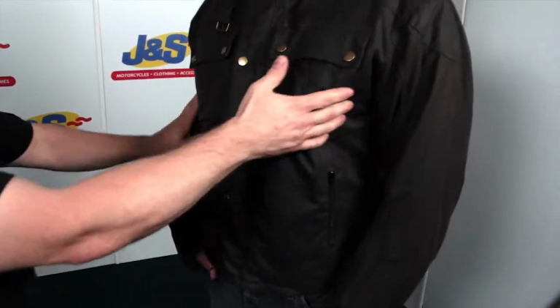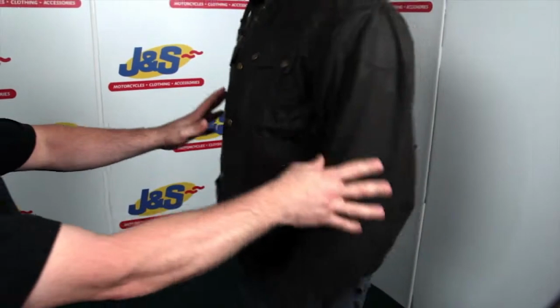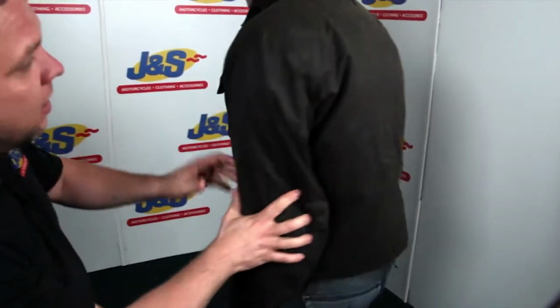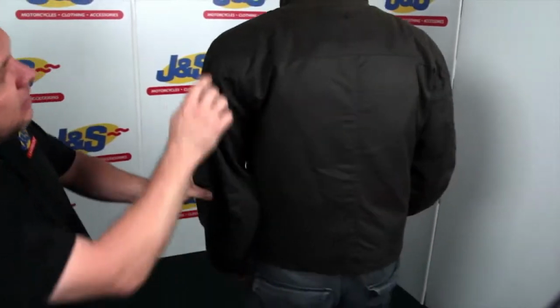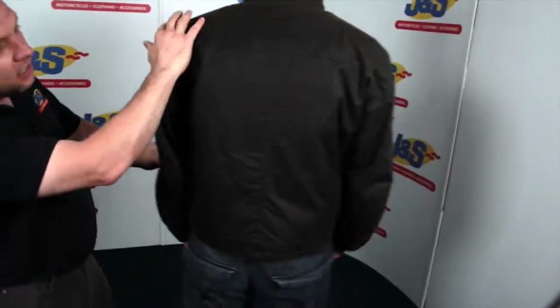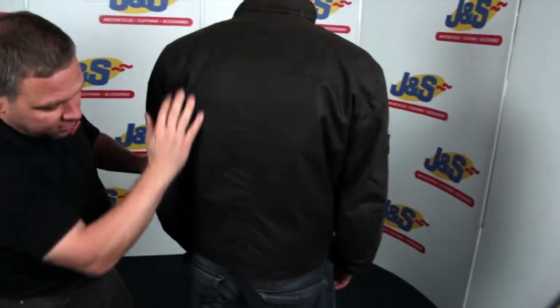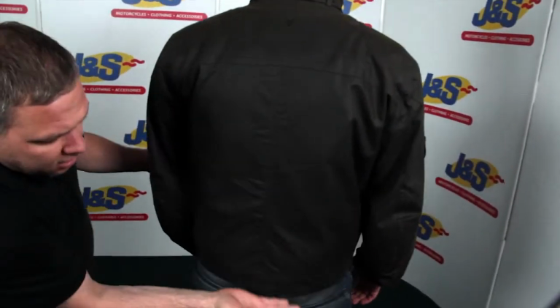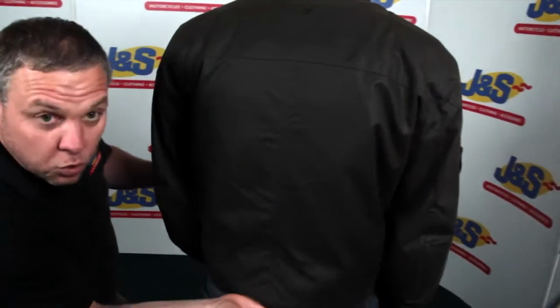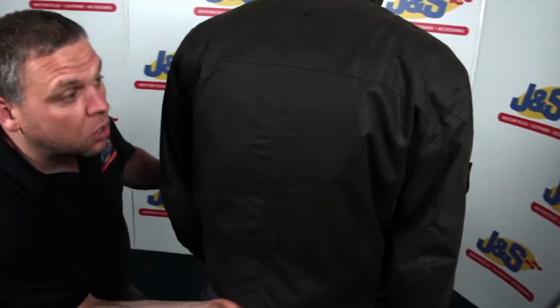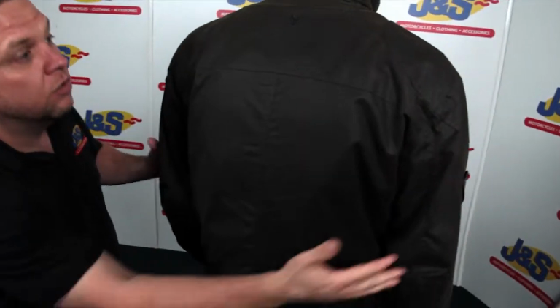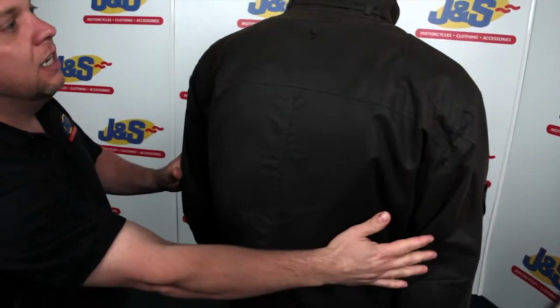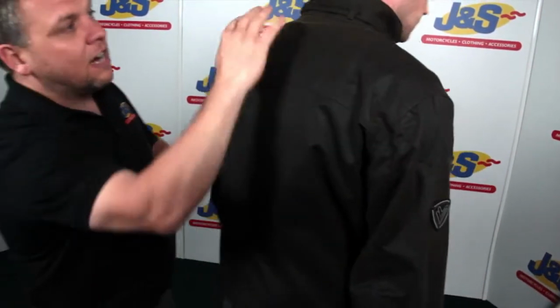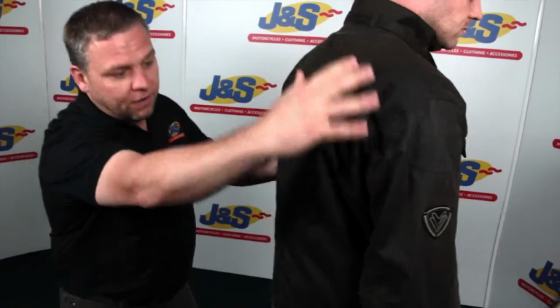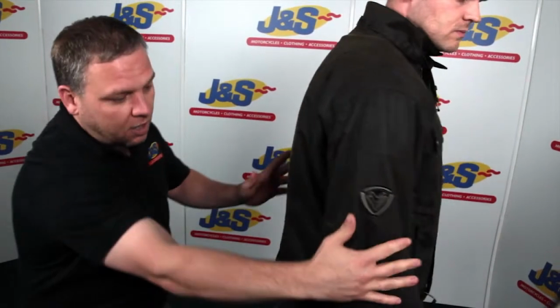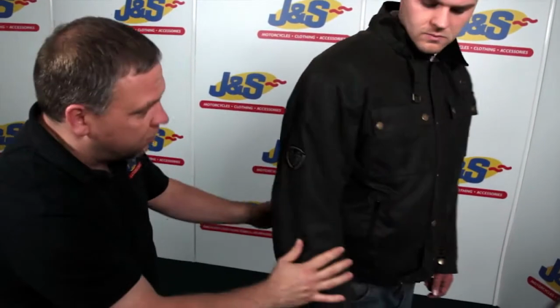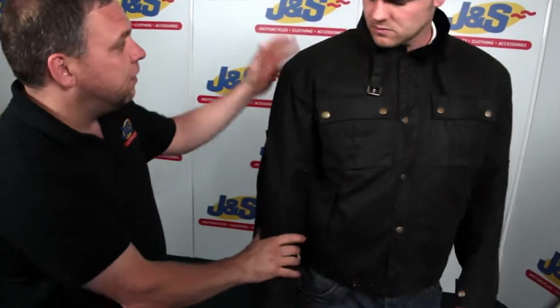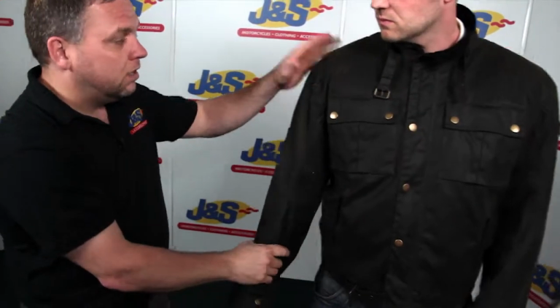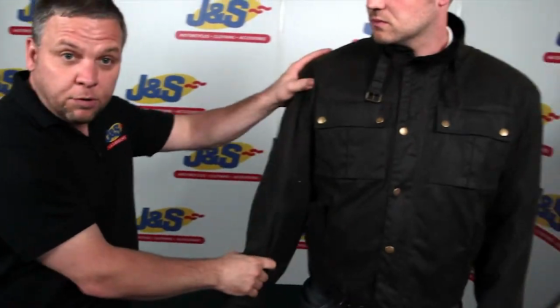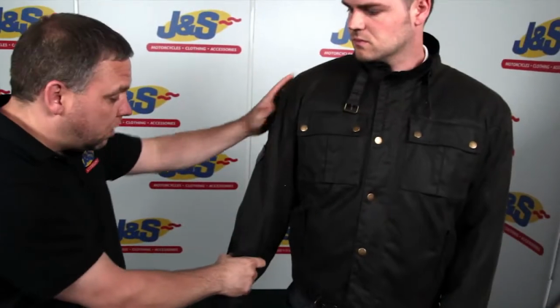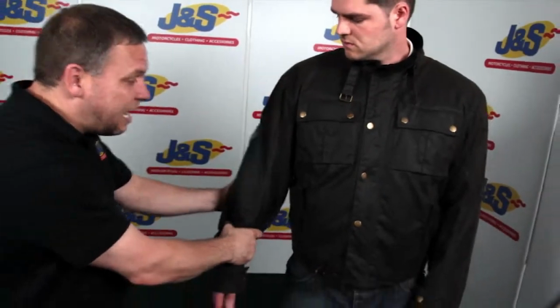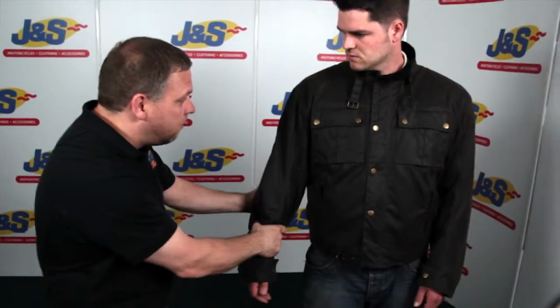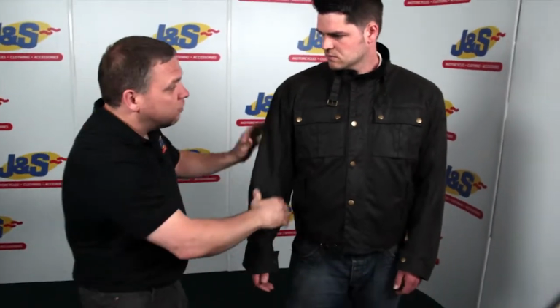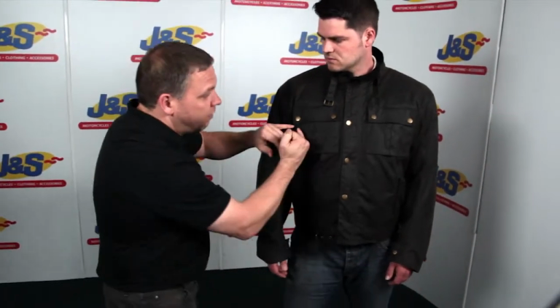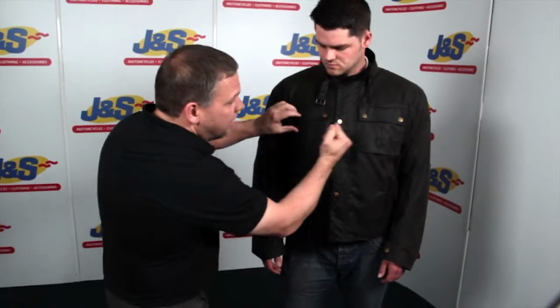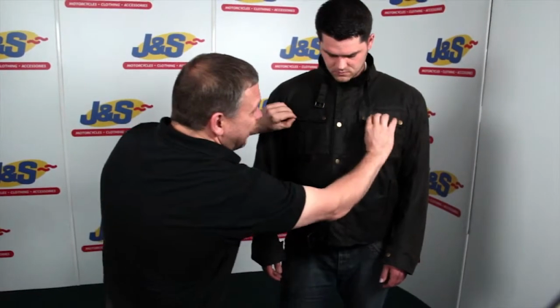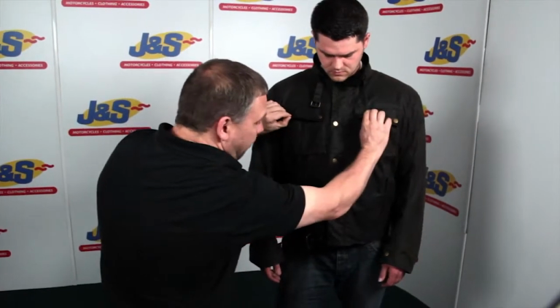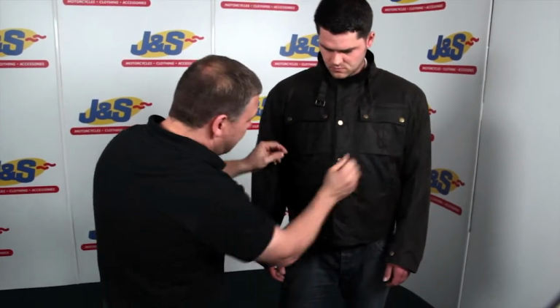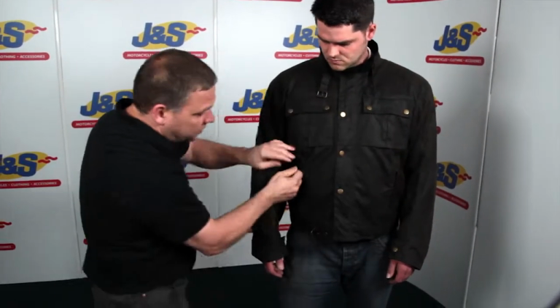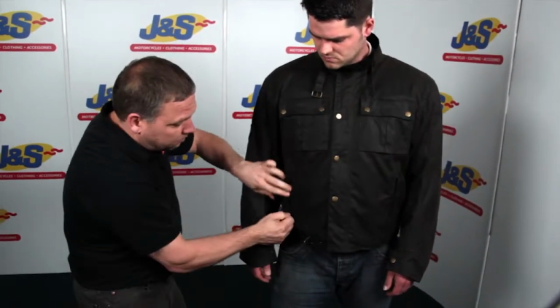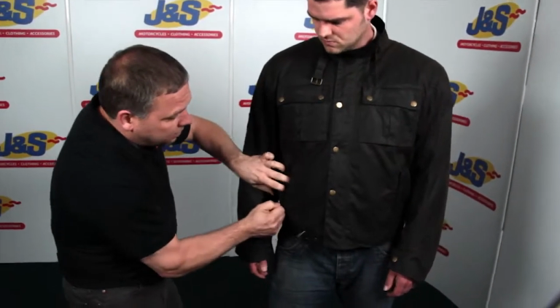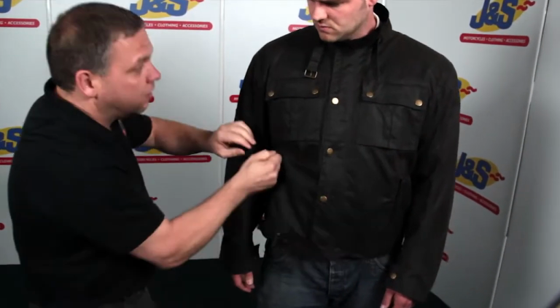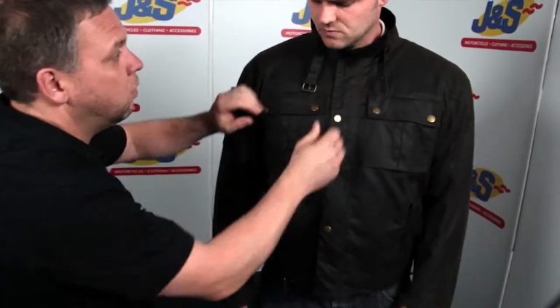Just spin around for you to show the lovely detail and design. It's a shorter style wax cotton jacket, carrying on with the Frank Thomas logos. It's full CE-approved shoulder and elbow armour. It's got some handy chest pockets here and some zipped pockets to the front here as well.